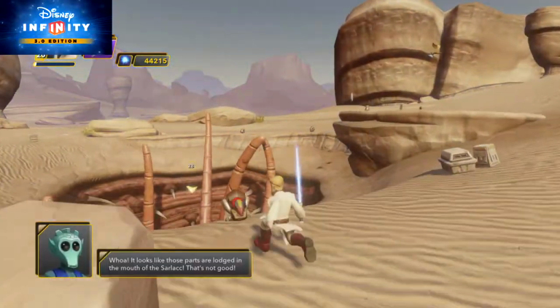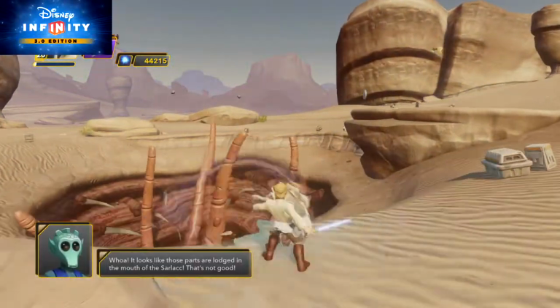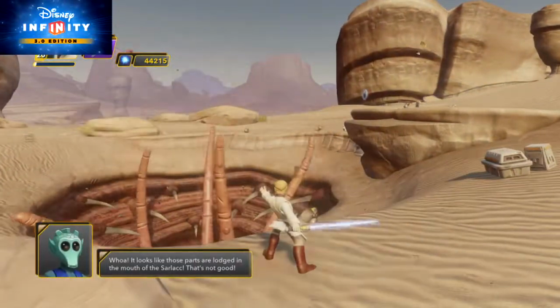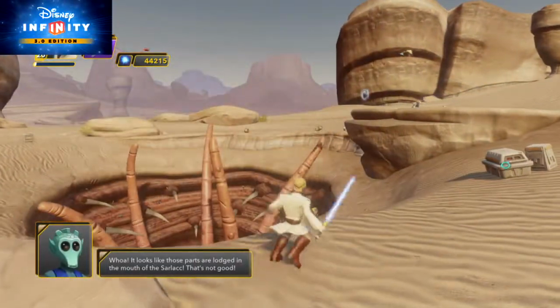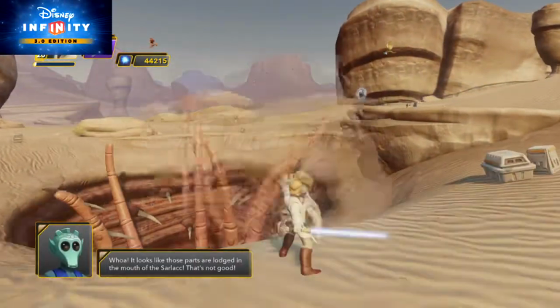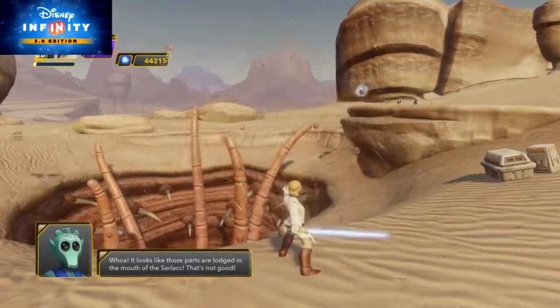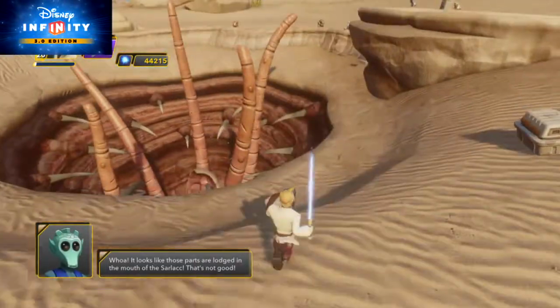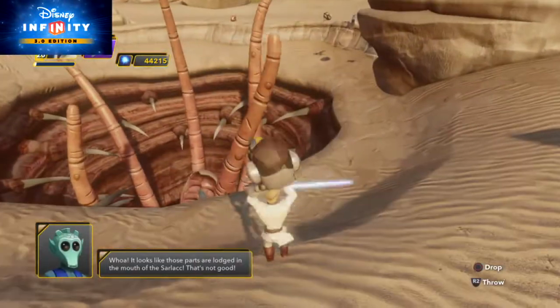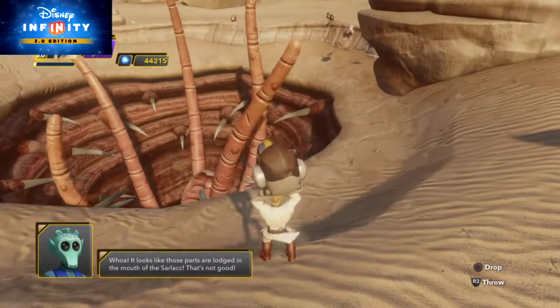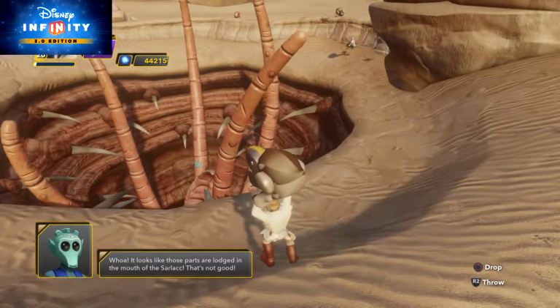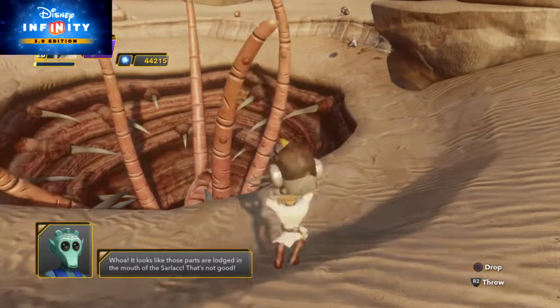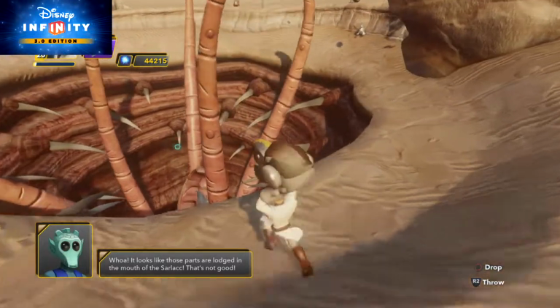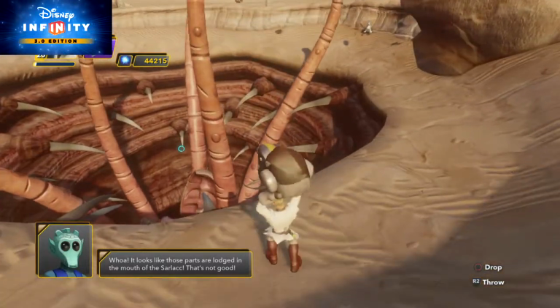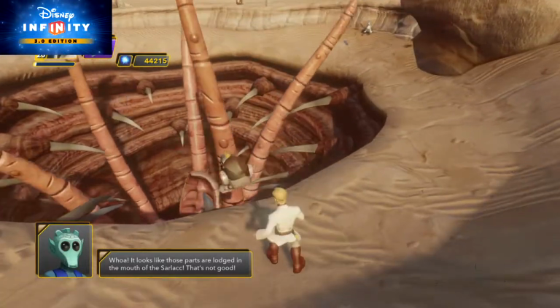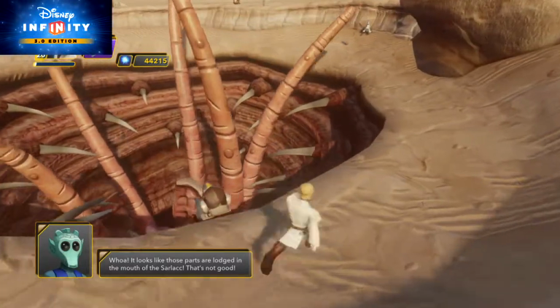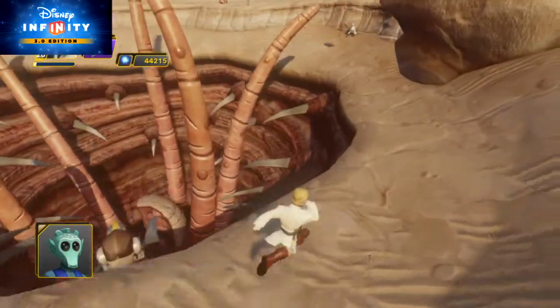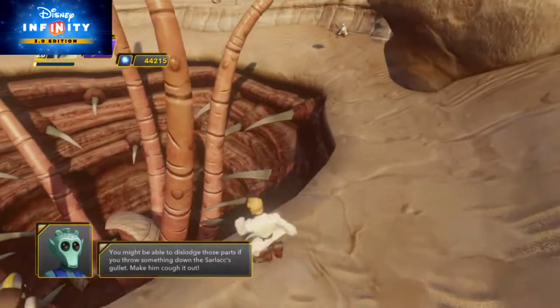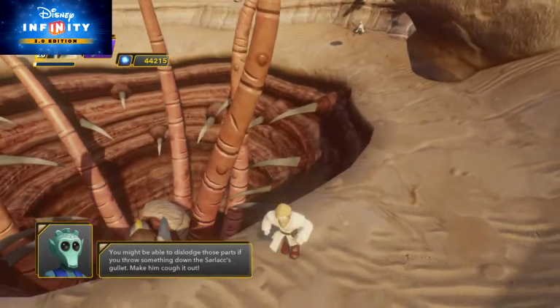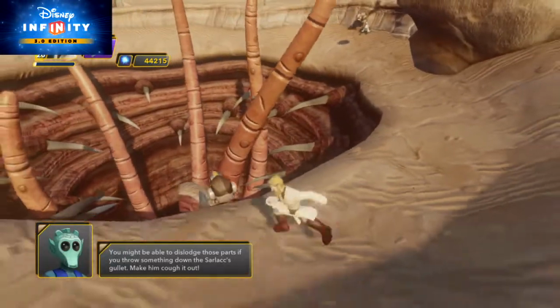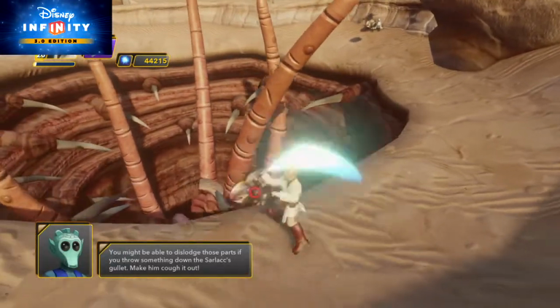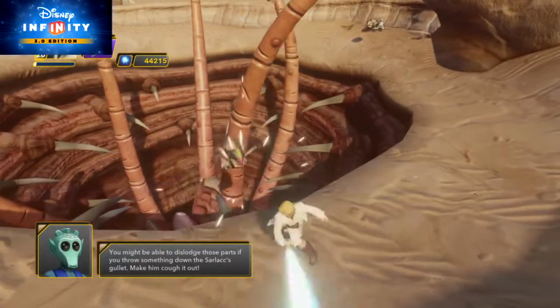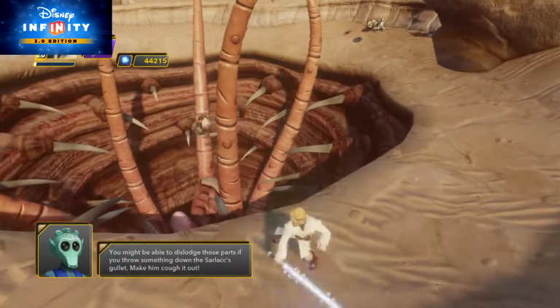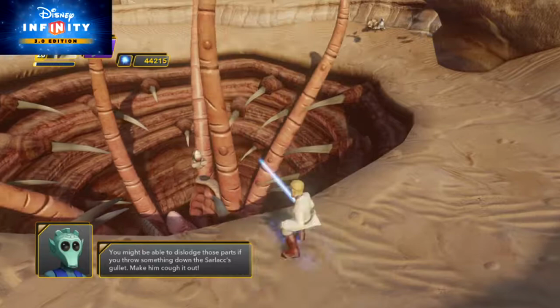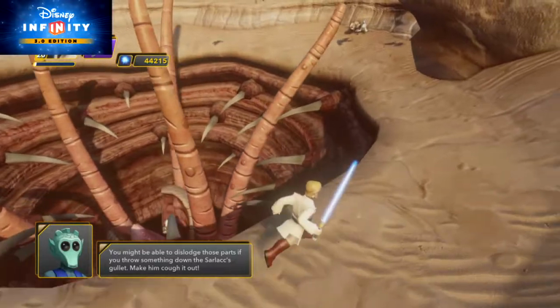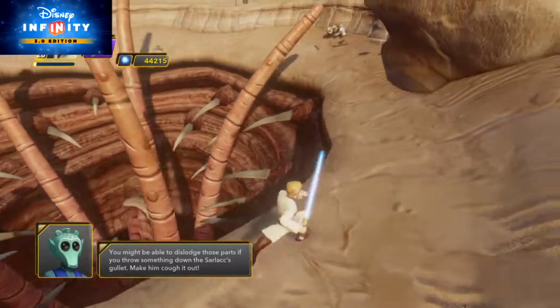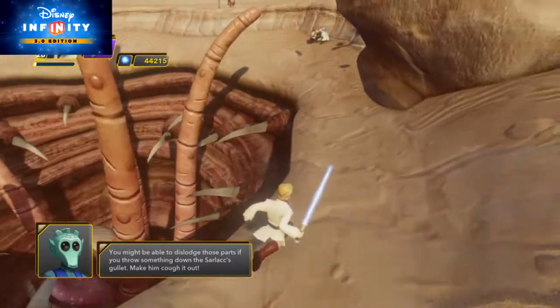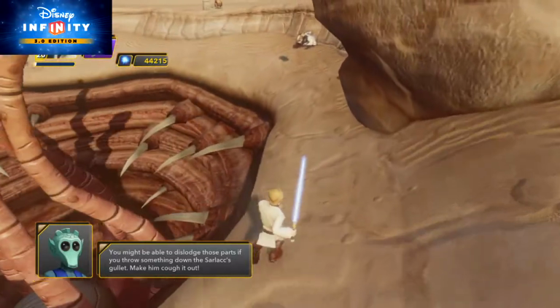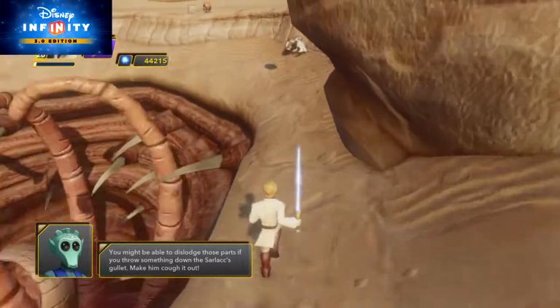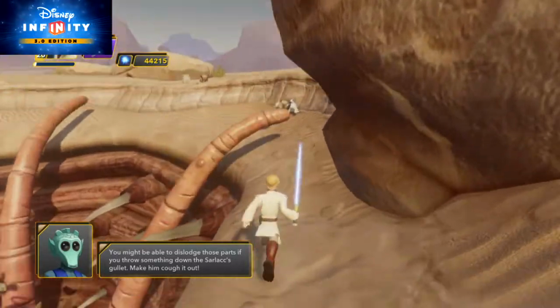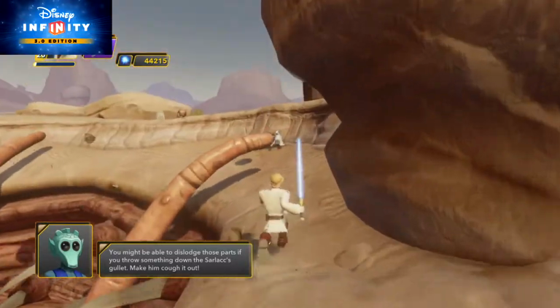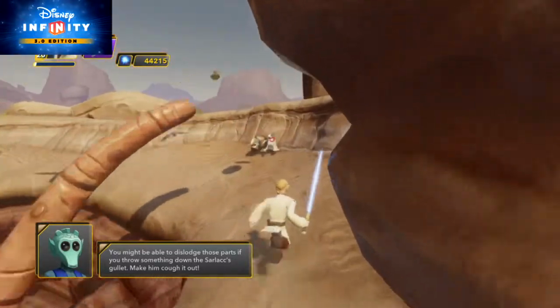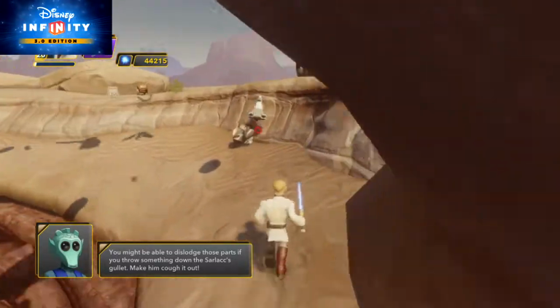It looks like those parts are lodged in the mouth of the Sarlacc. That's not good. You might be able to dislodge those parts if you throw something down the Sarlacc's gullet — make him cough it out.